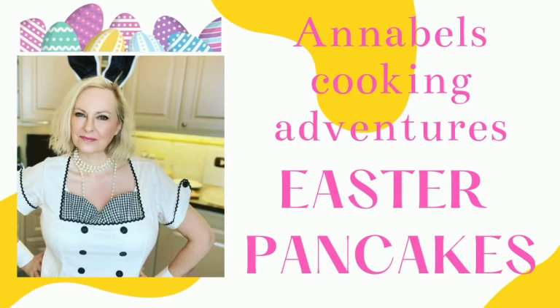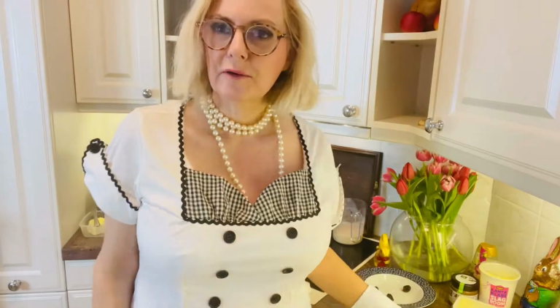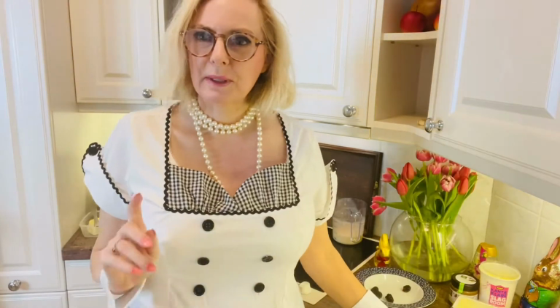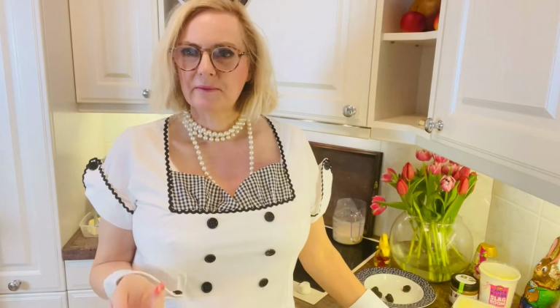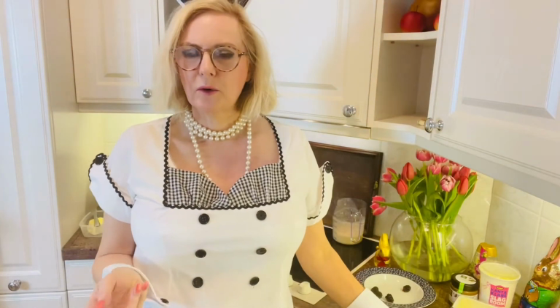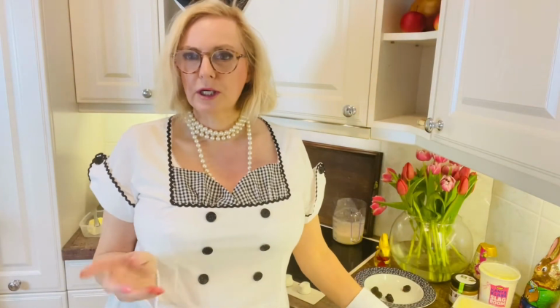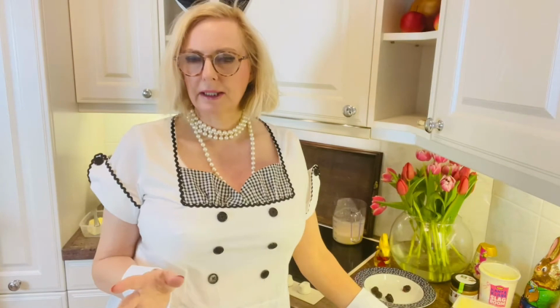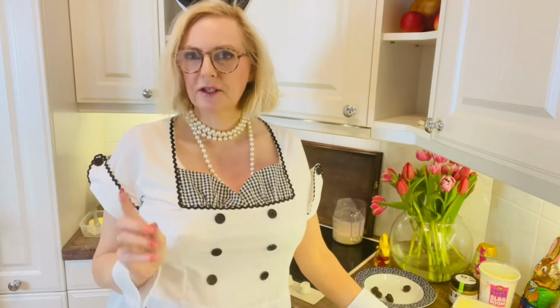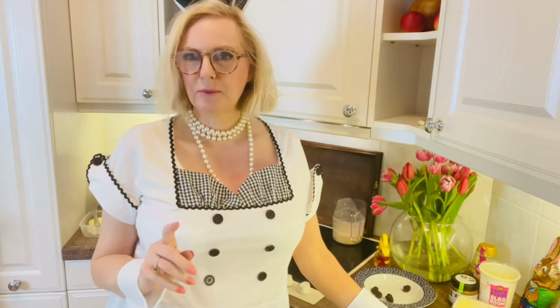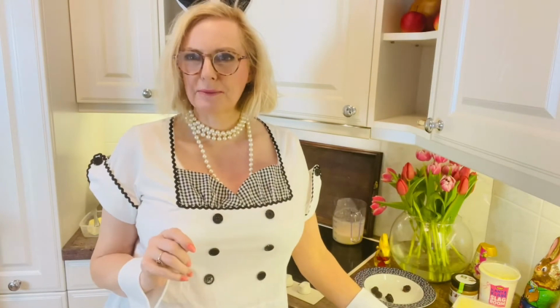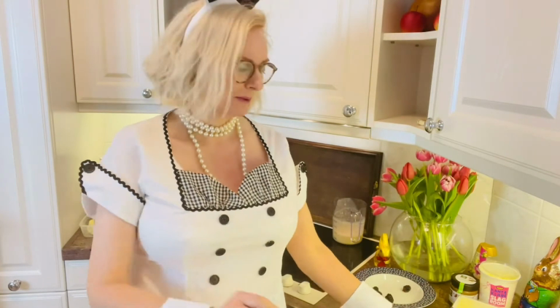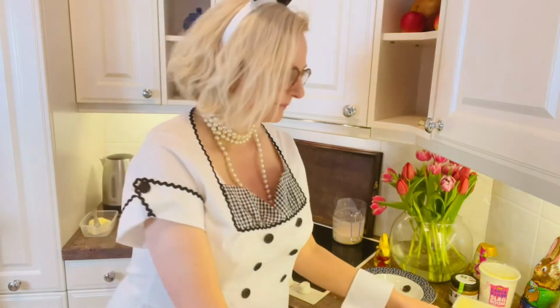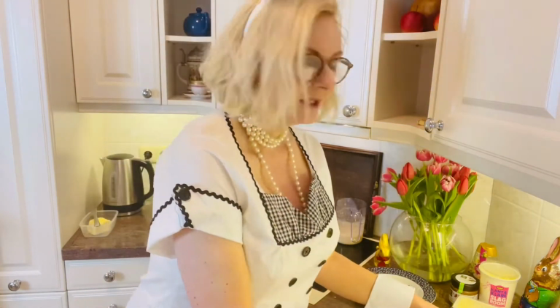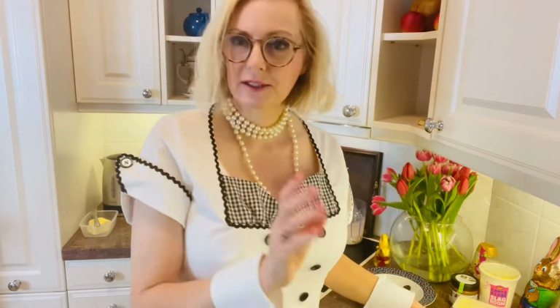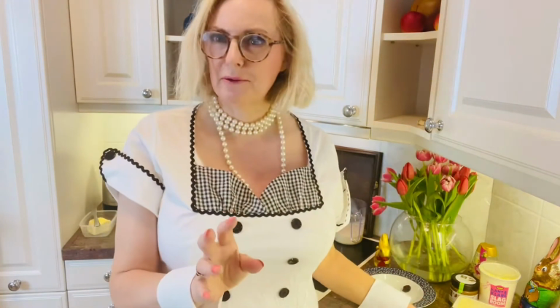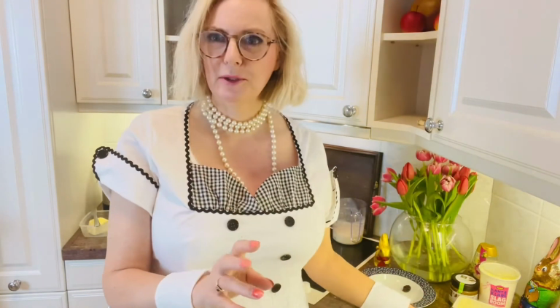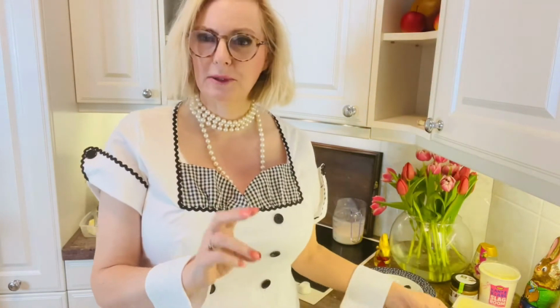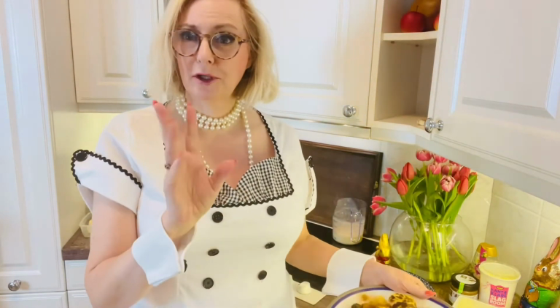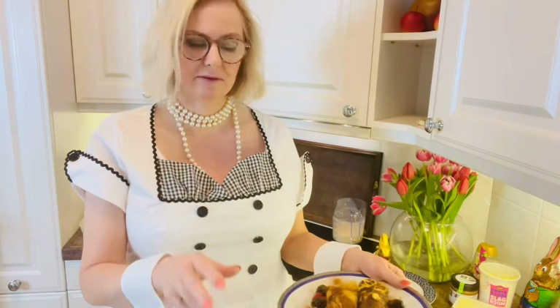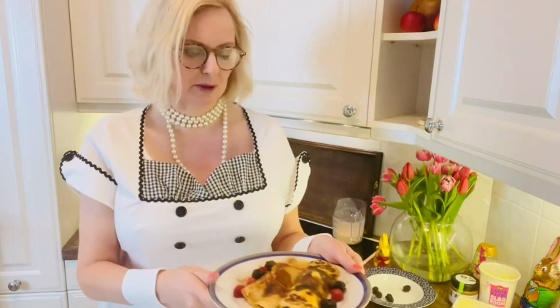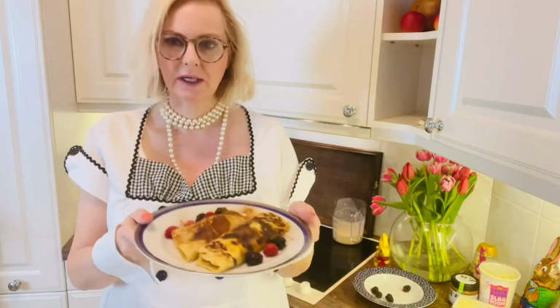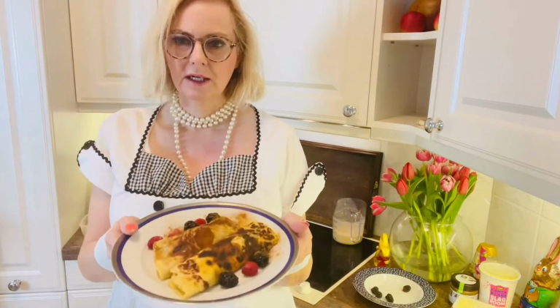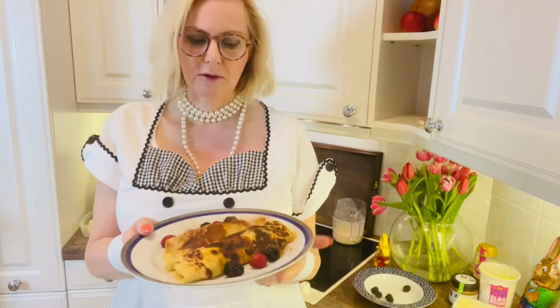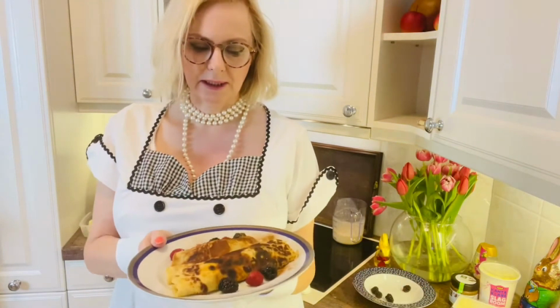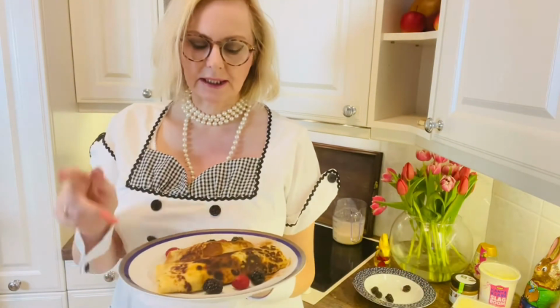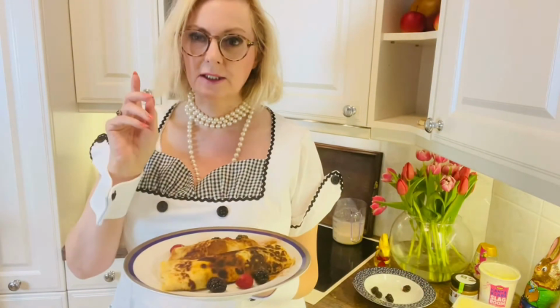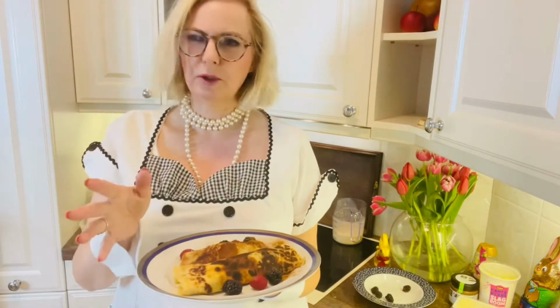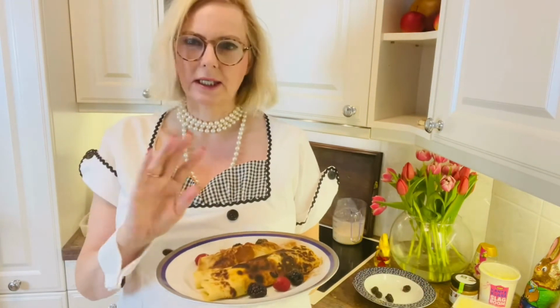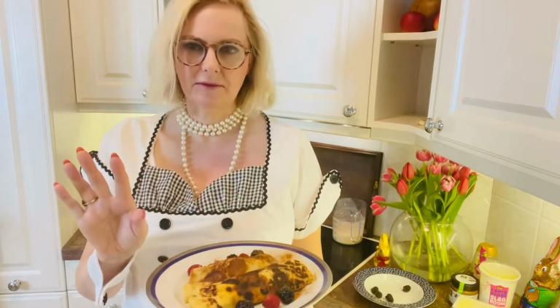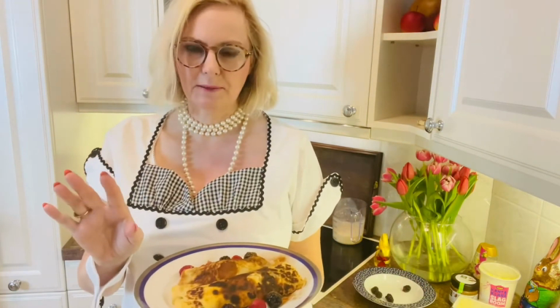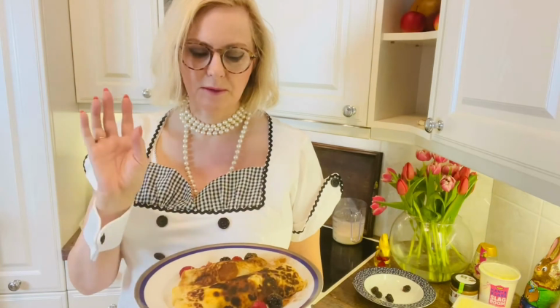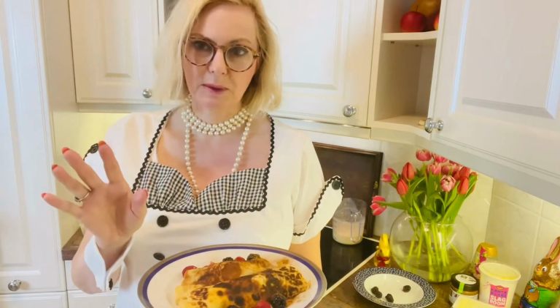I just made wartime pancakes from the wartime cookbook. You can see it on my new YouTube channel — it goes live tomorrow. Homemade pancakes, not with dried eggs — didn't fancy that bit, wasn't going to be that brave.